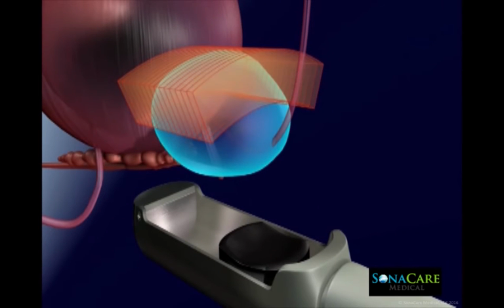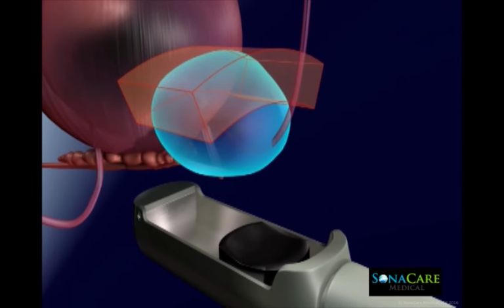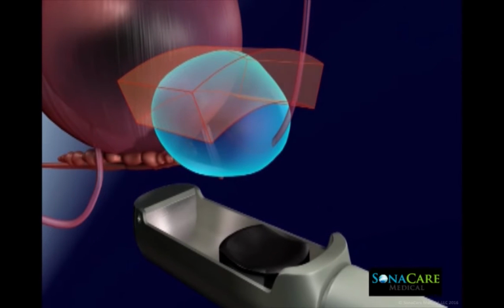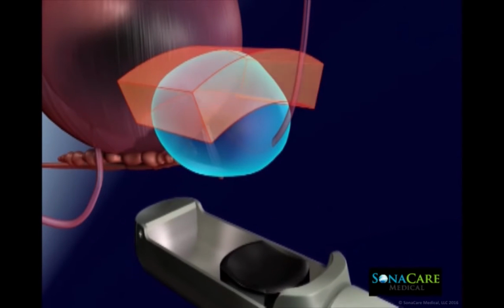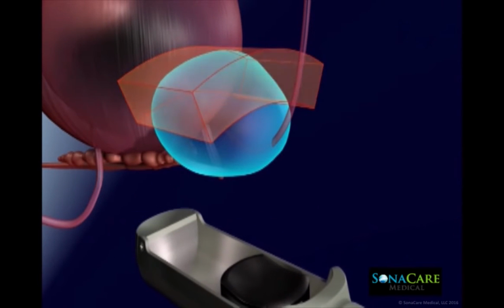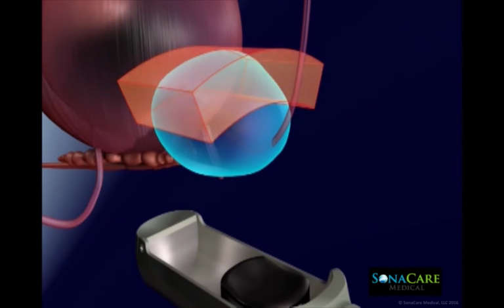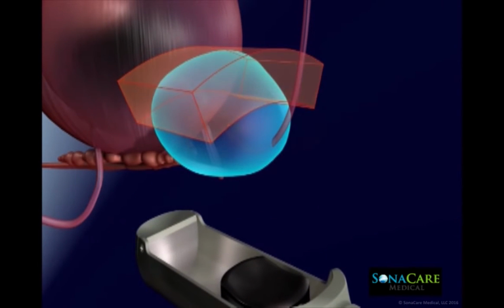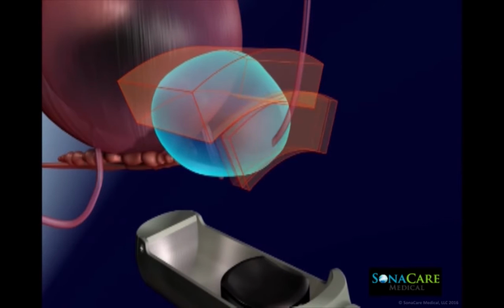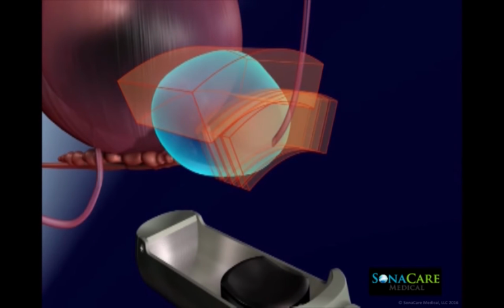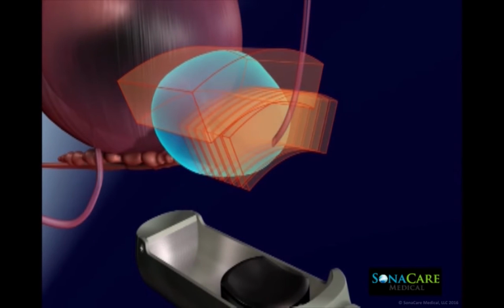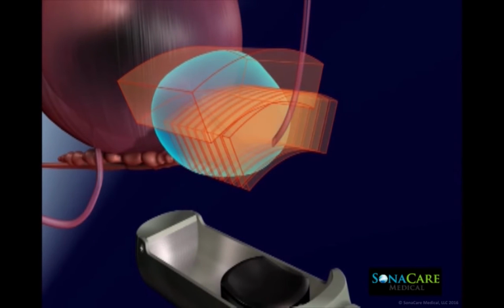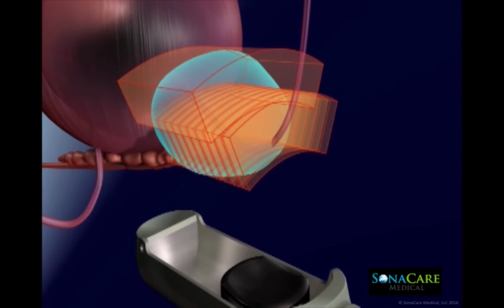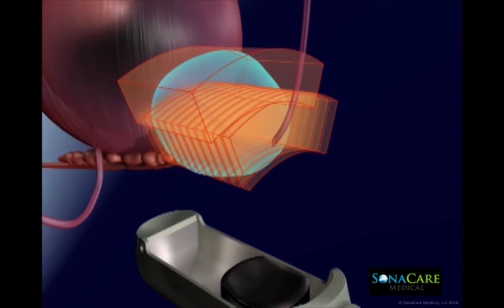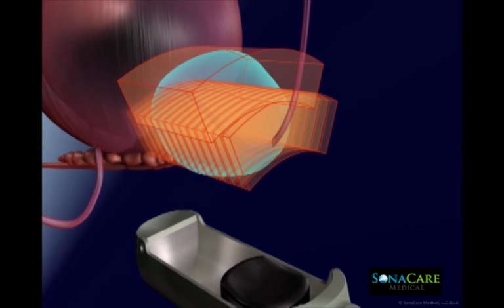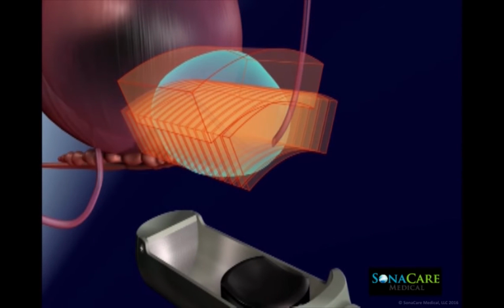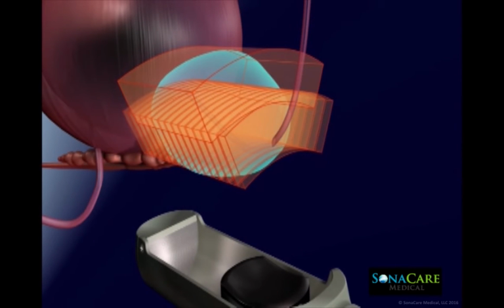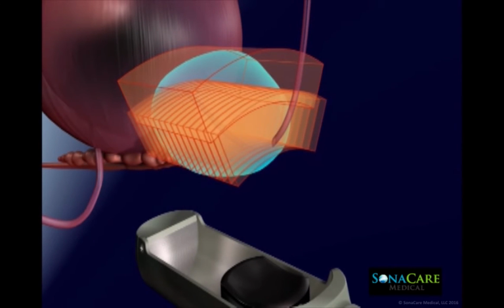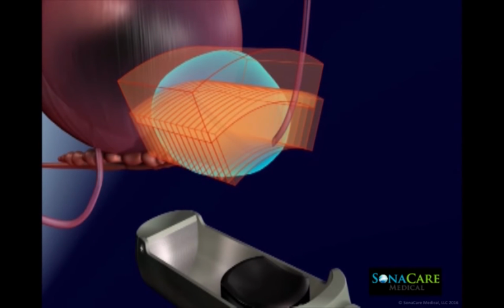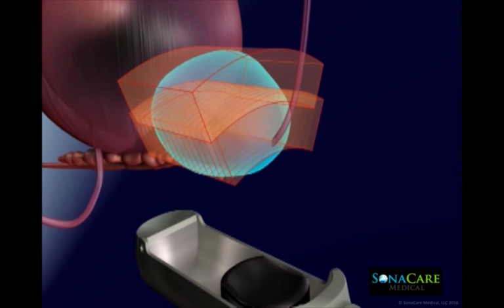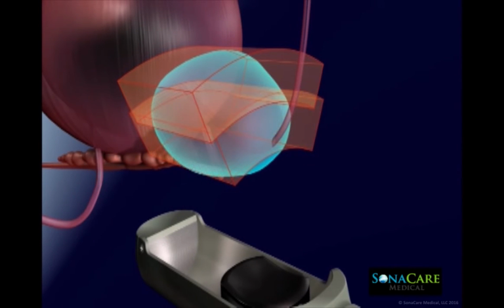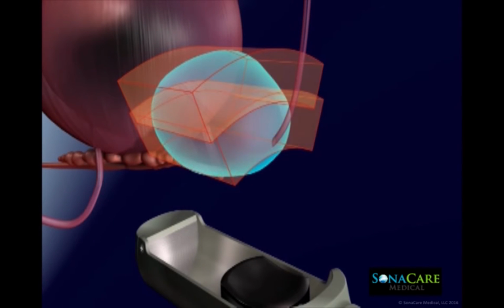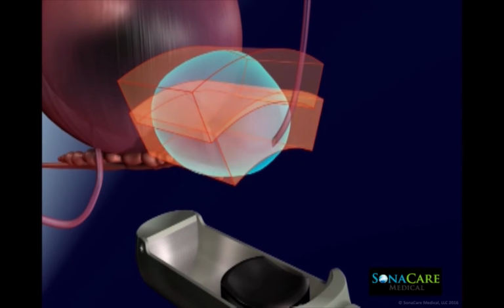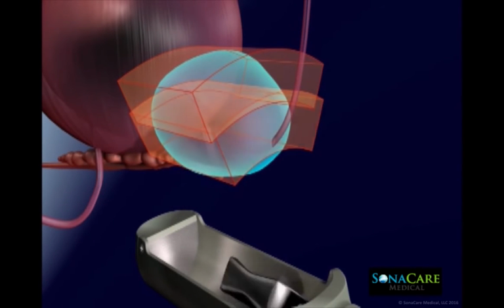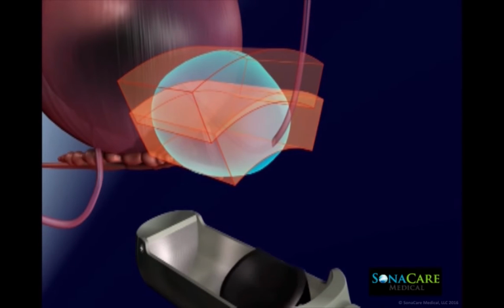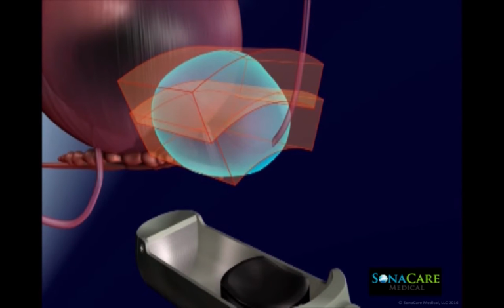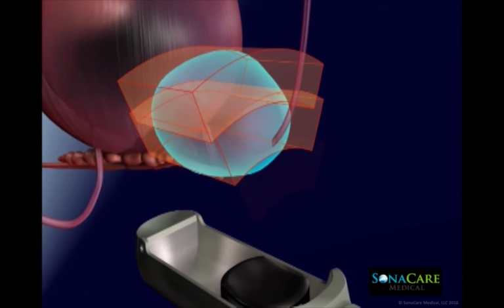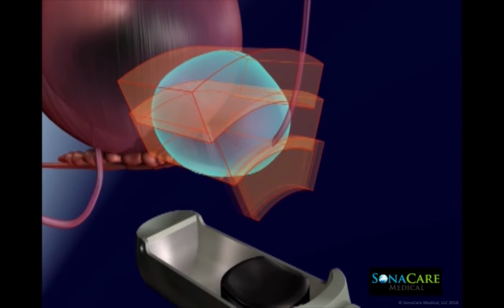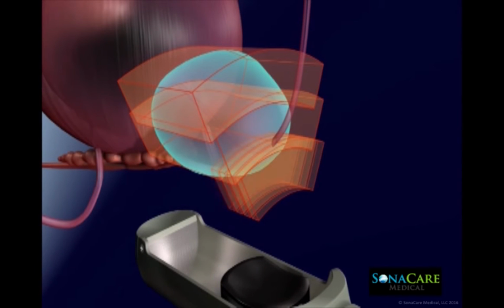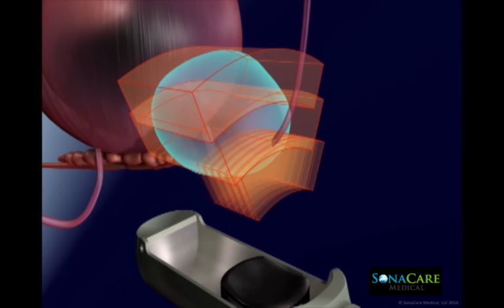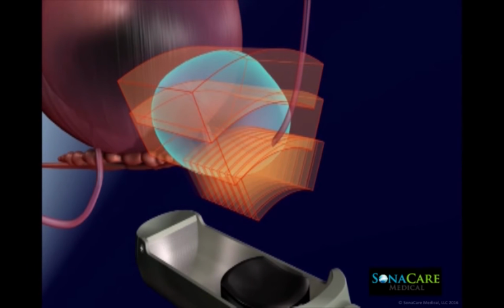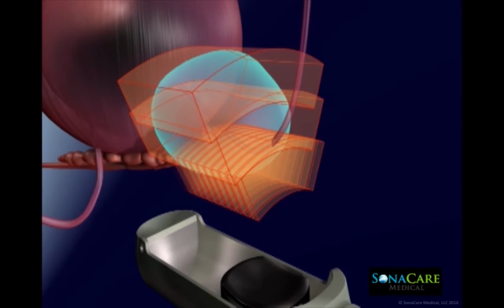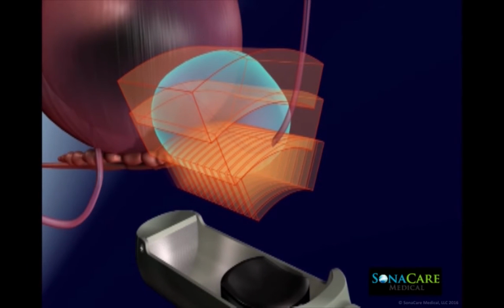The device makes use of integrated biplanar ultrasound imaging for real-time ablation planning, monitoring, and post-ablation imaging.